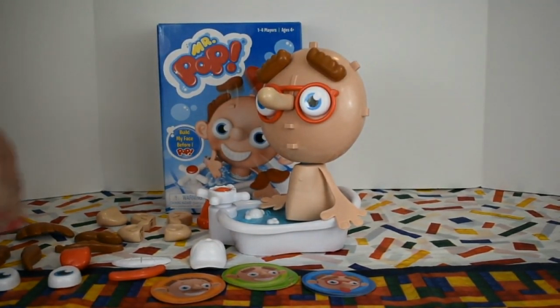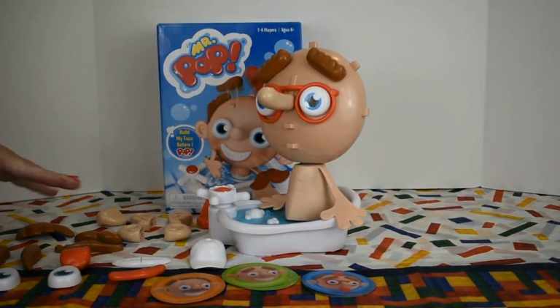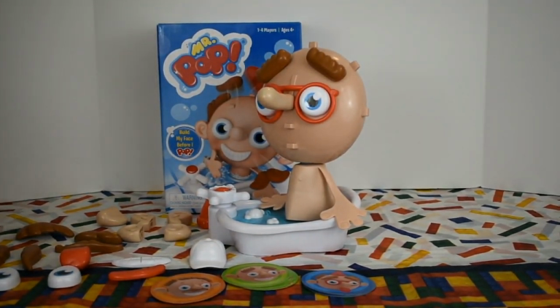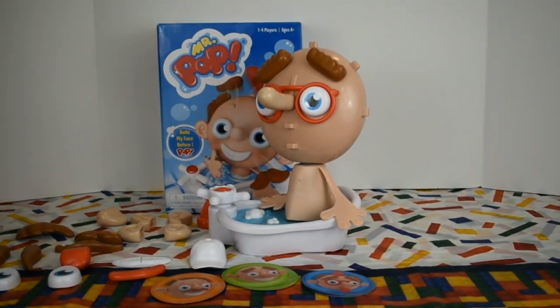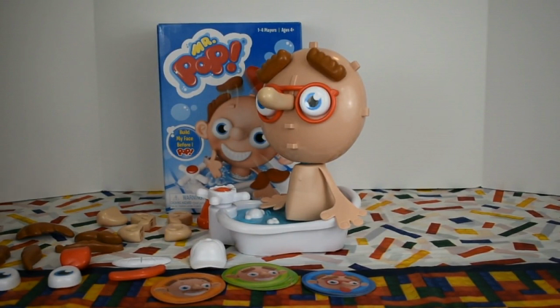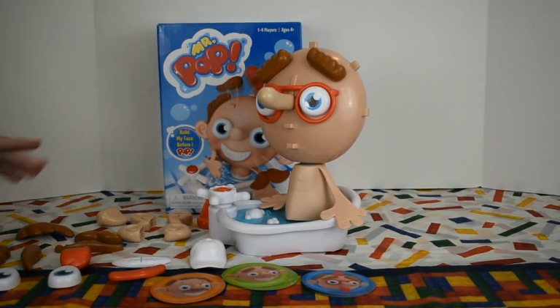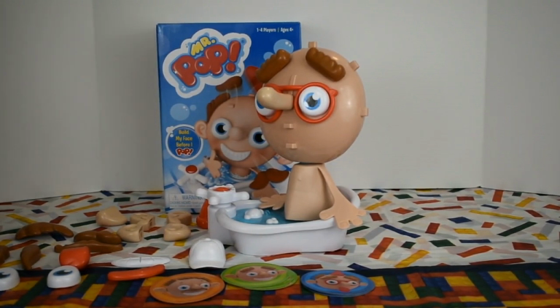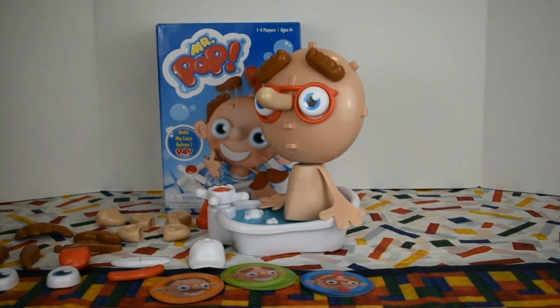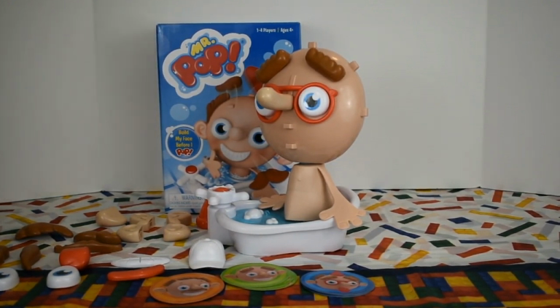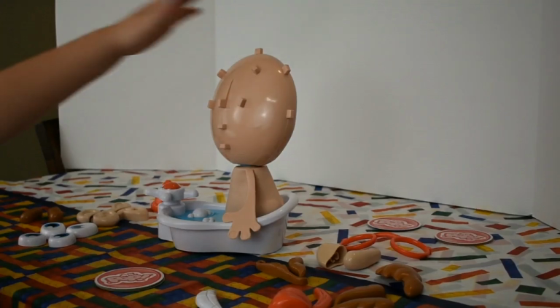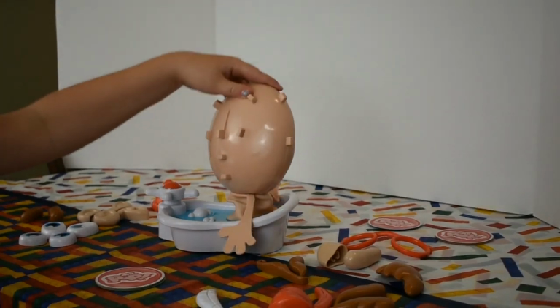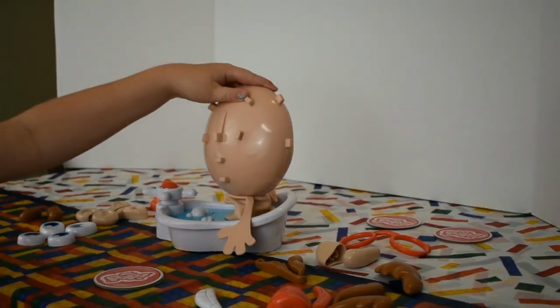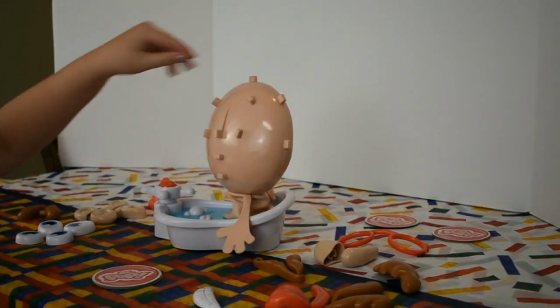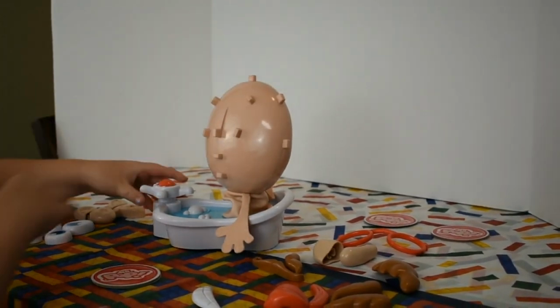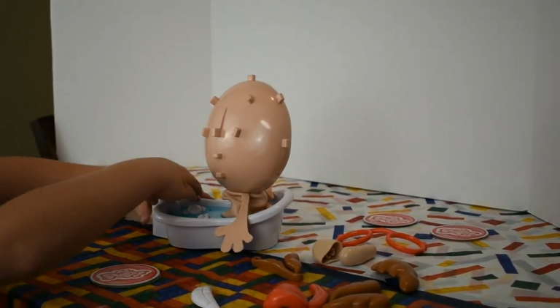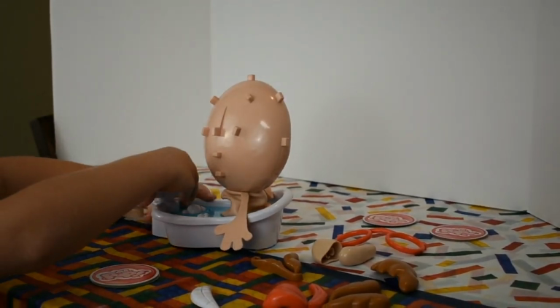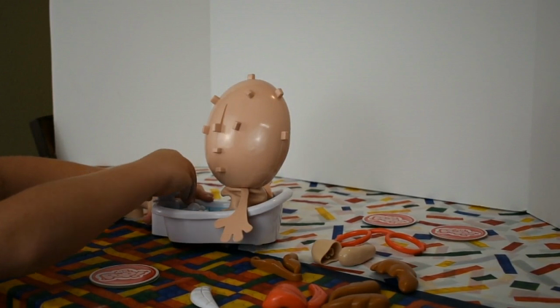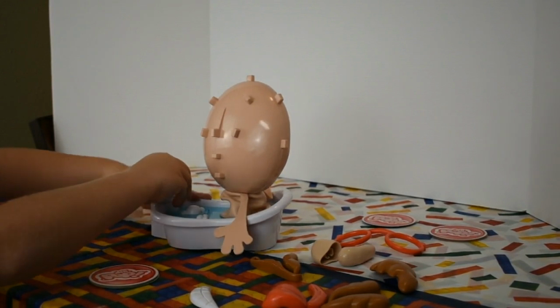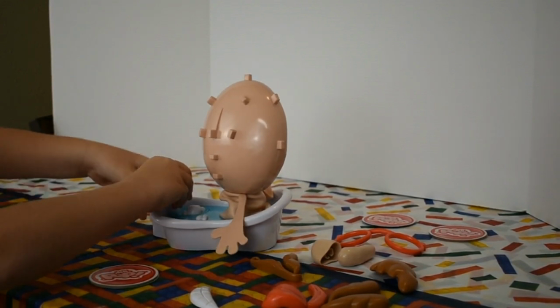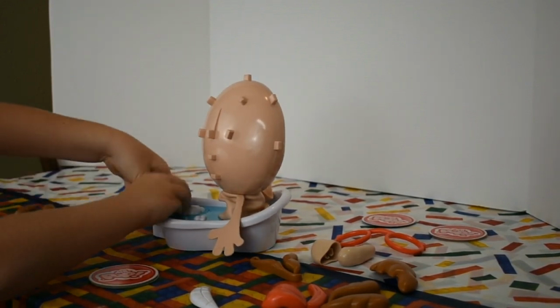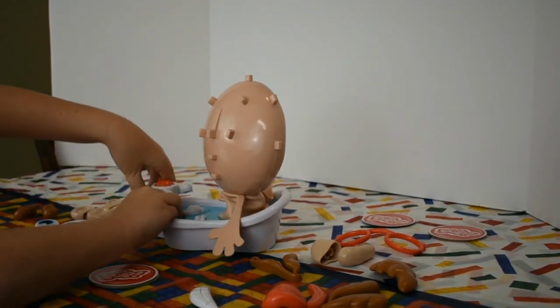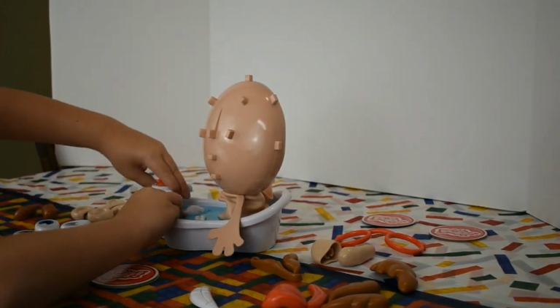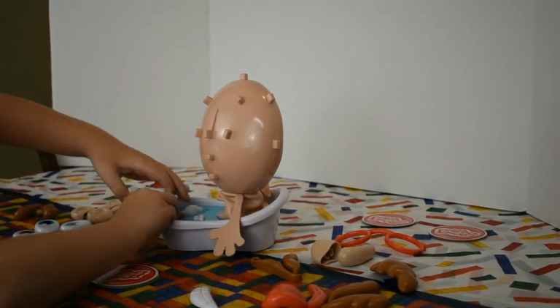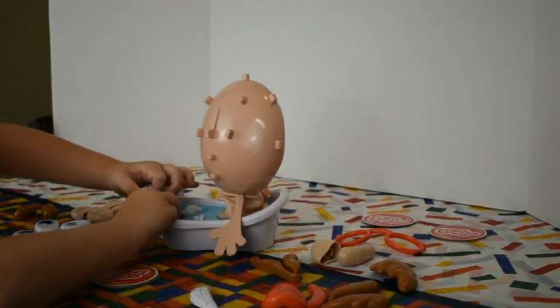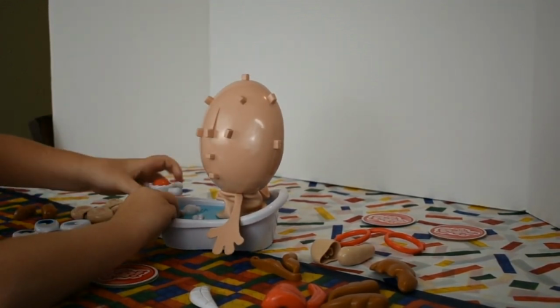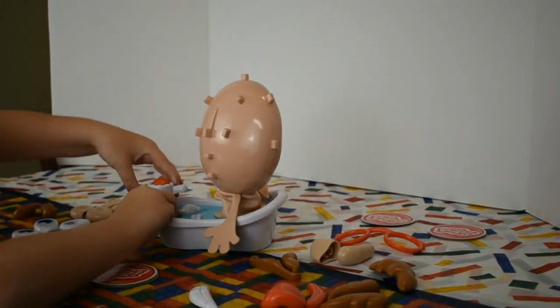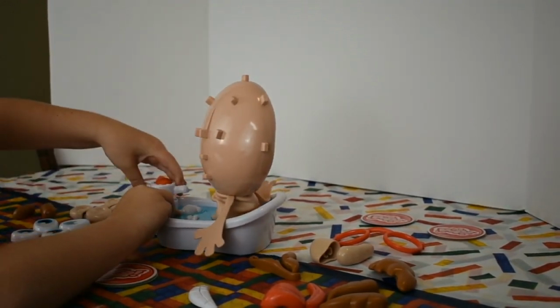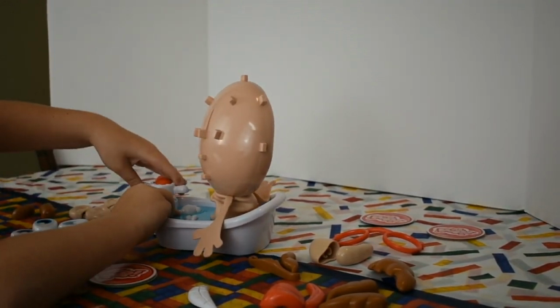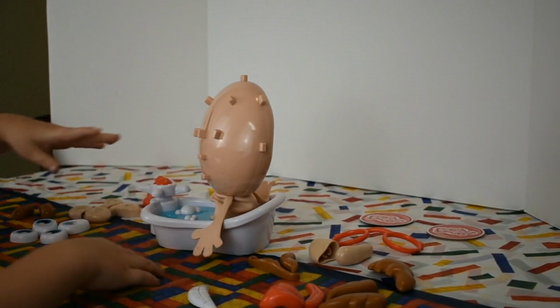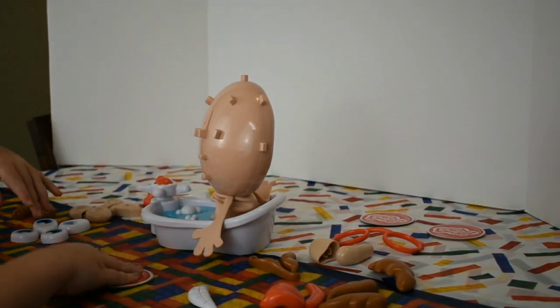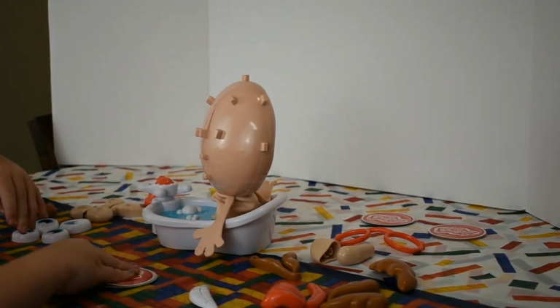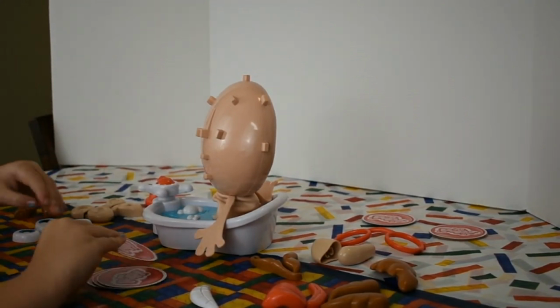So now we're going to go ahead and watch Alexis play the game, and I'm going to play this game too.